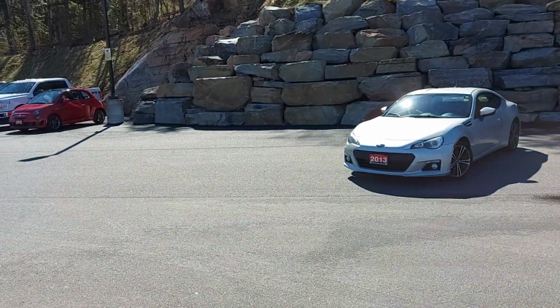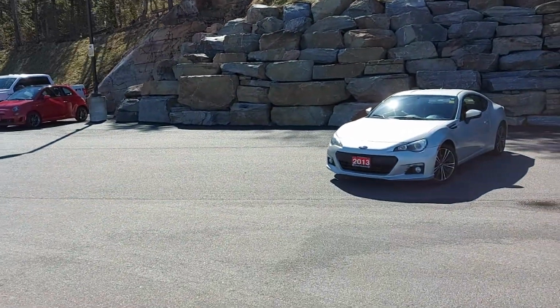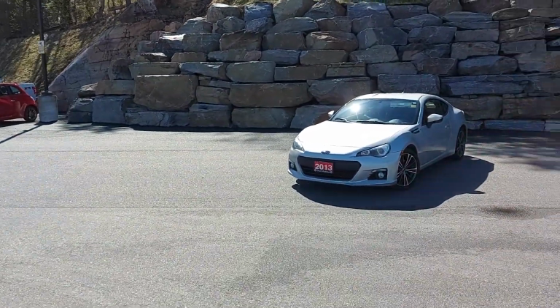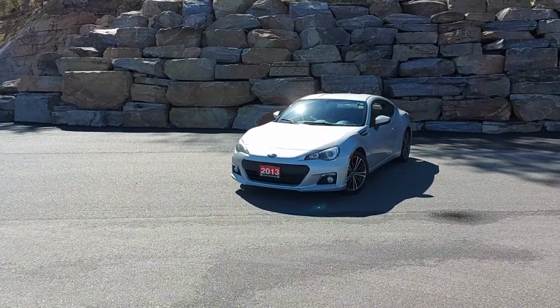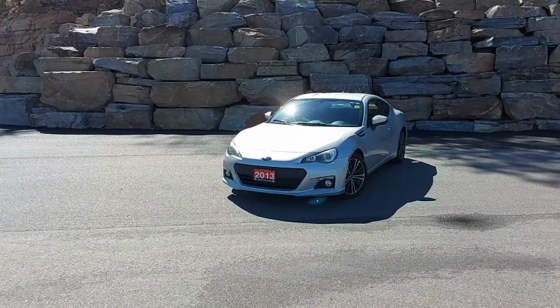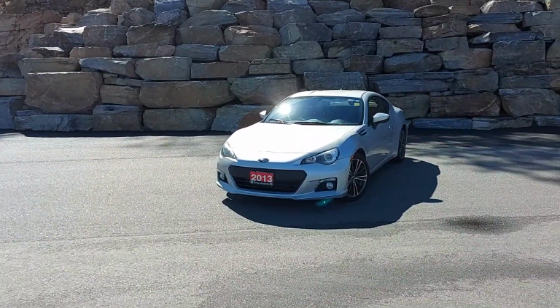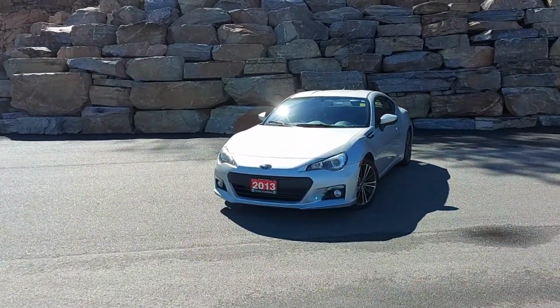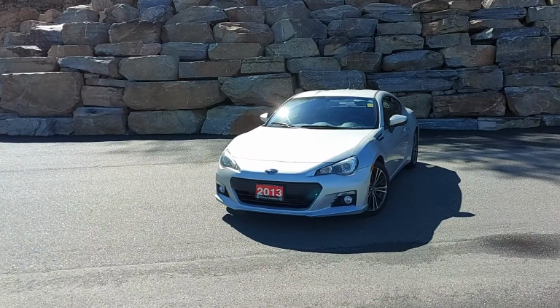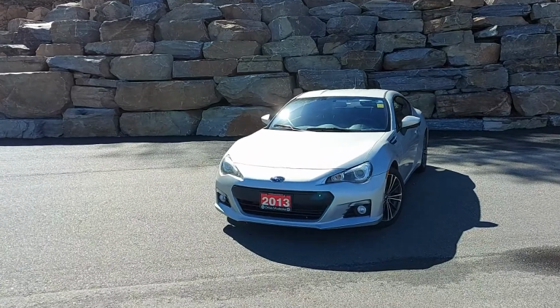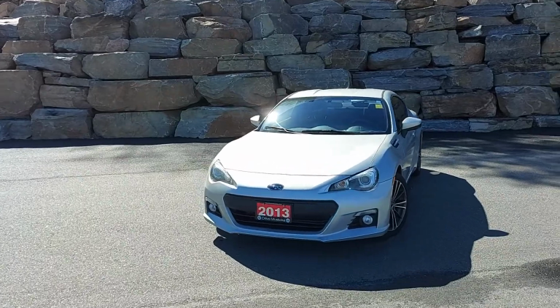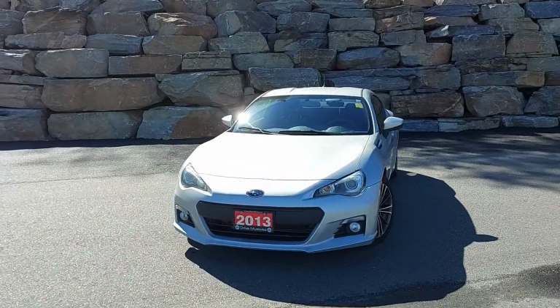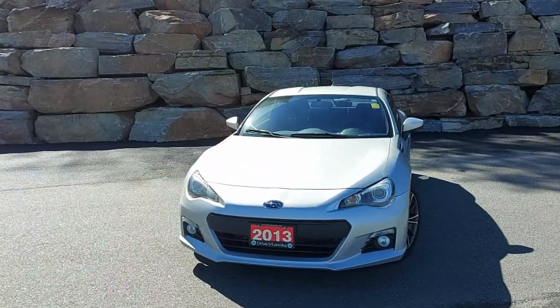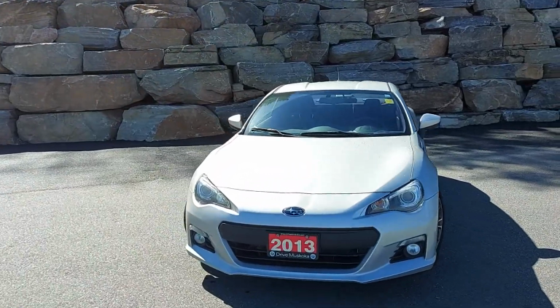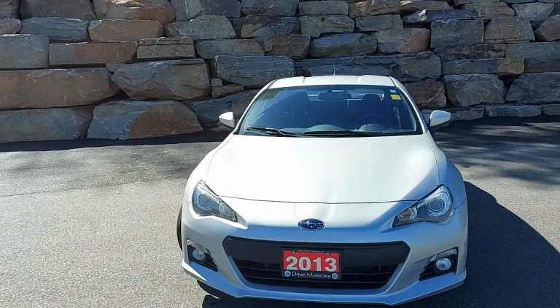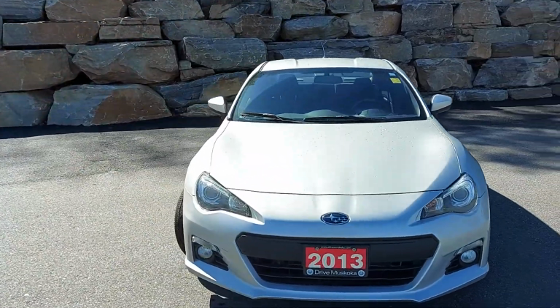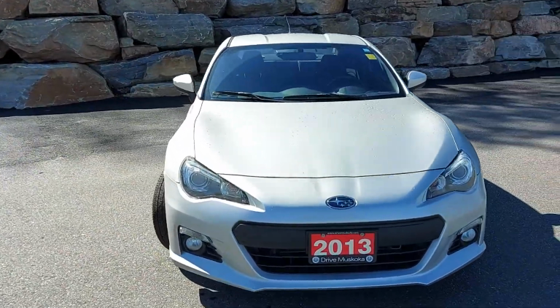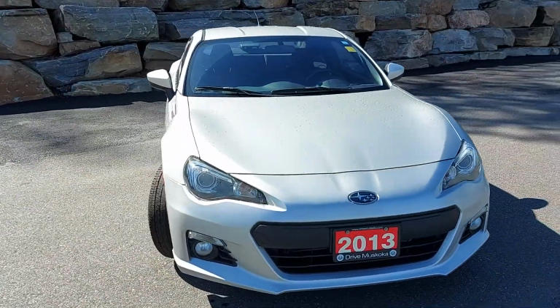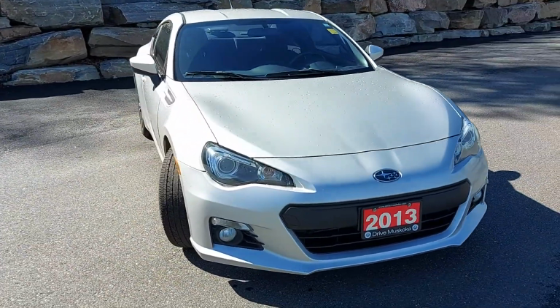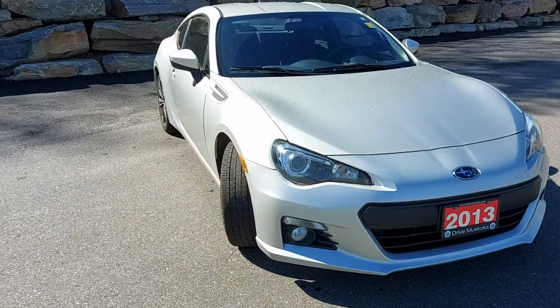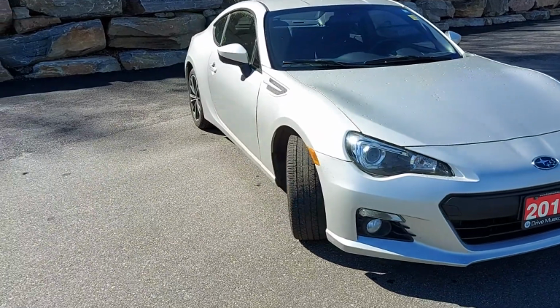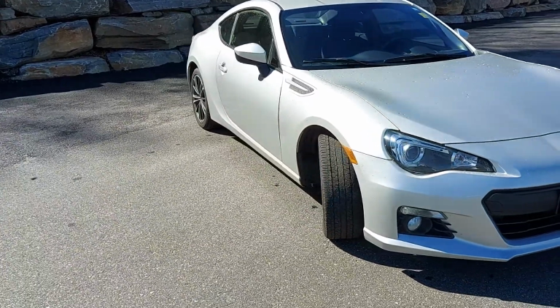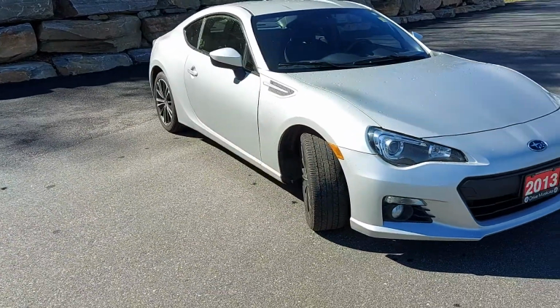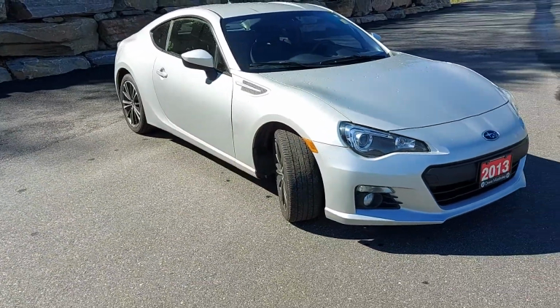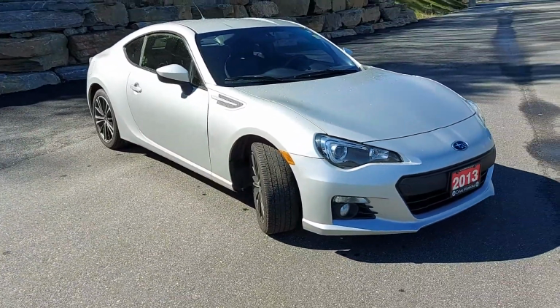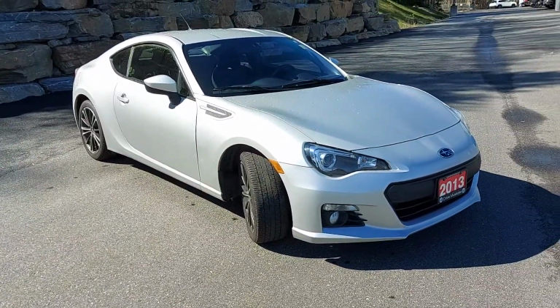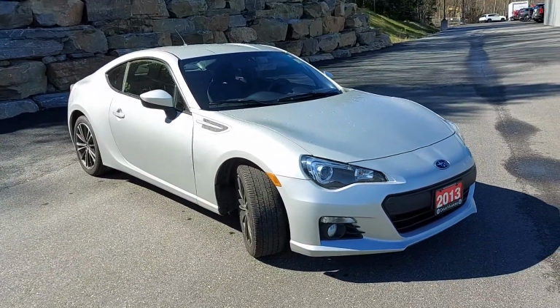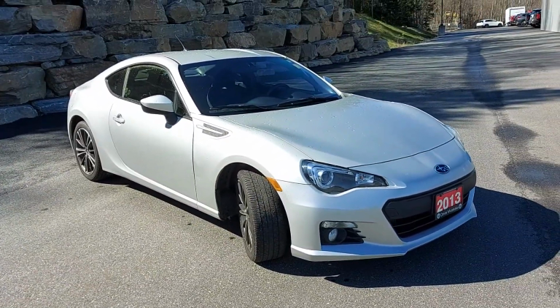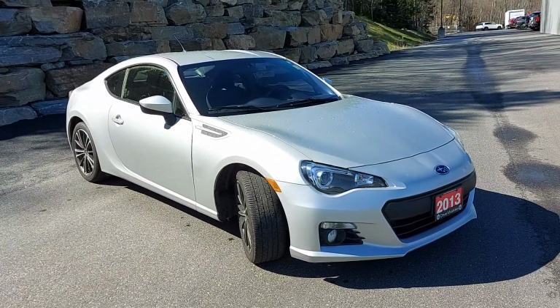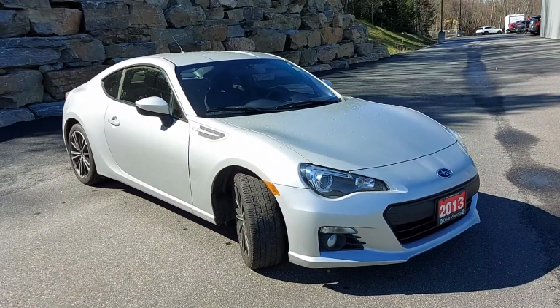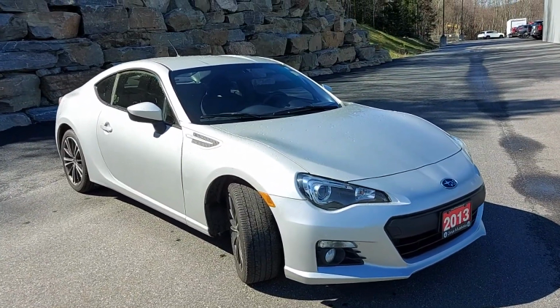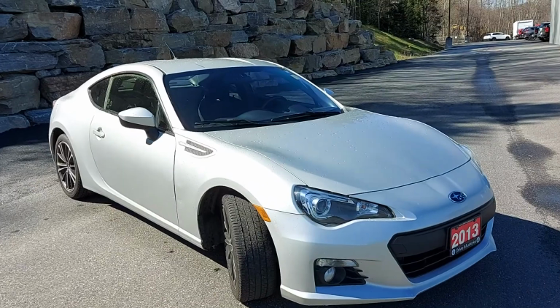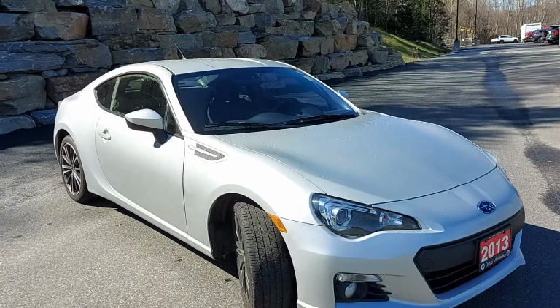So as I mentioned, 2013 Subaru BRZ. I really wanted one of these when they first came out. This is the predecessor to the AE86 from Toyota.